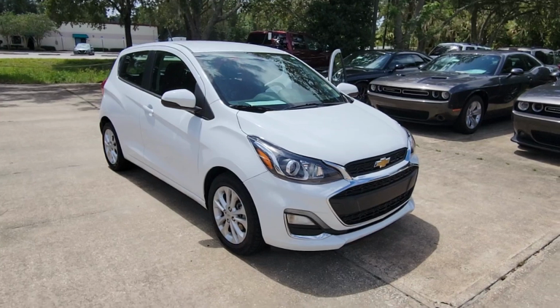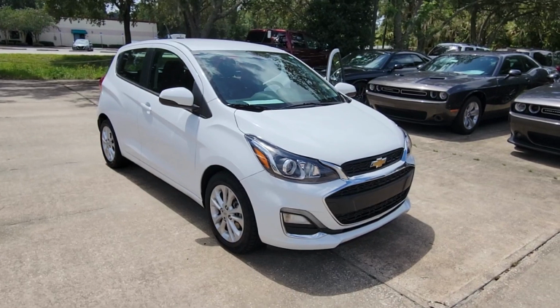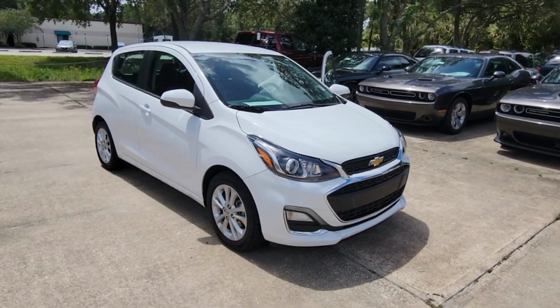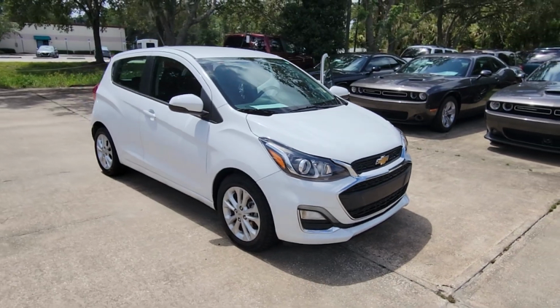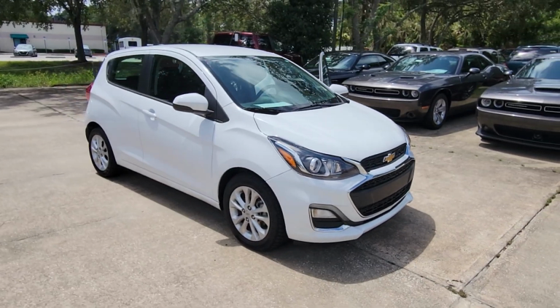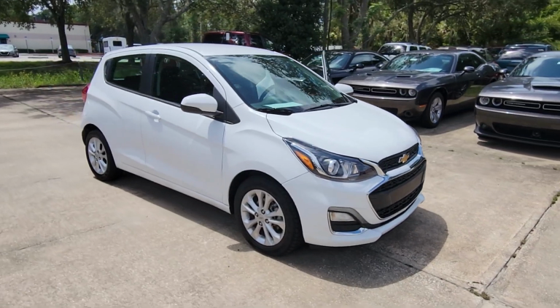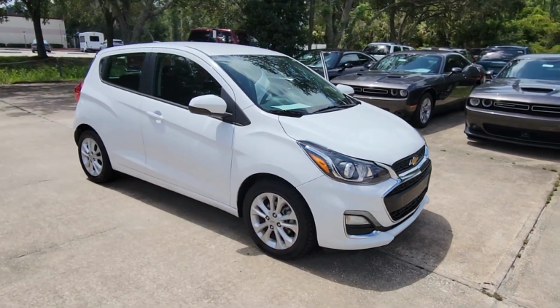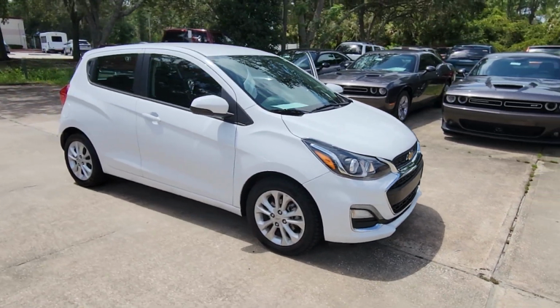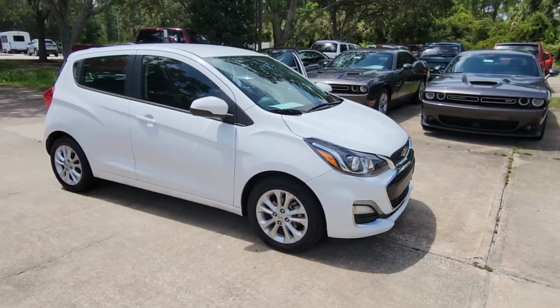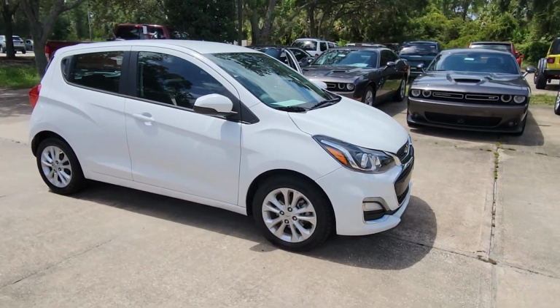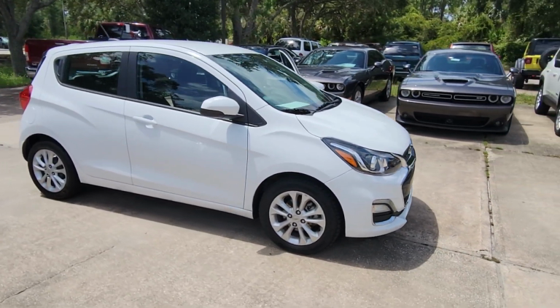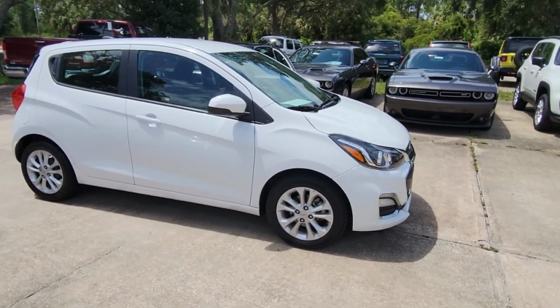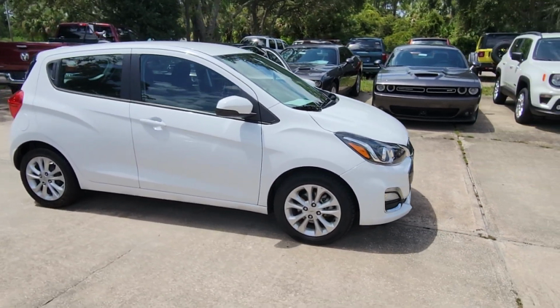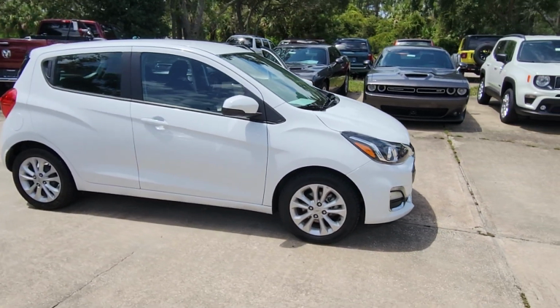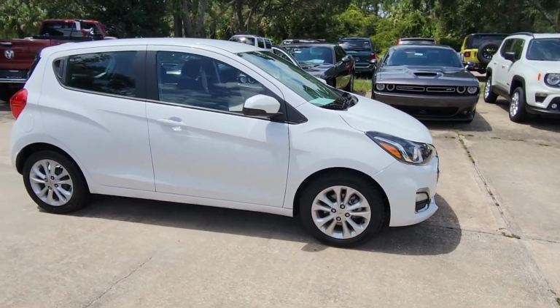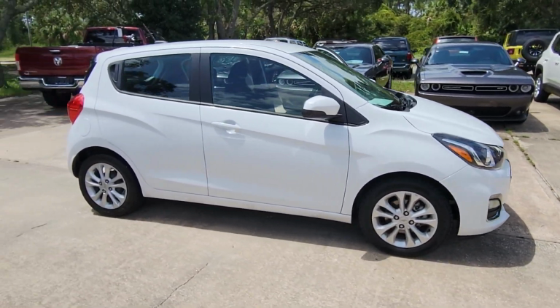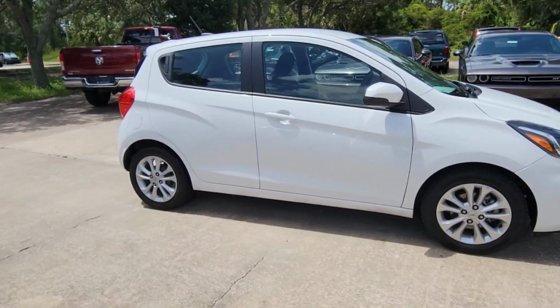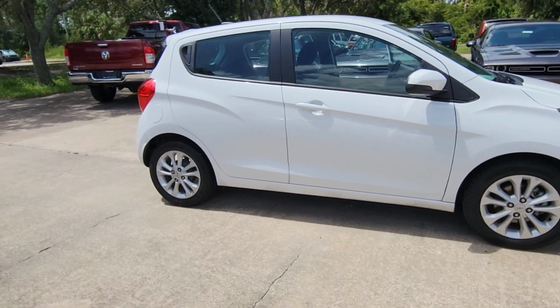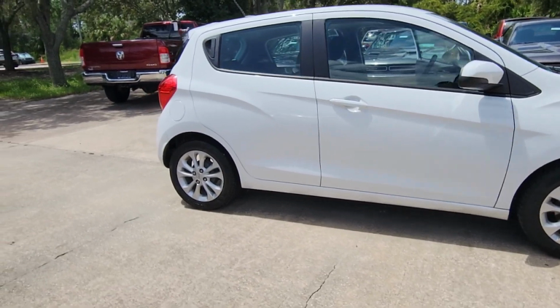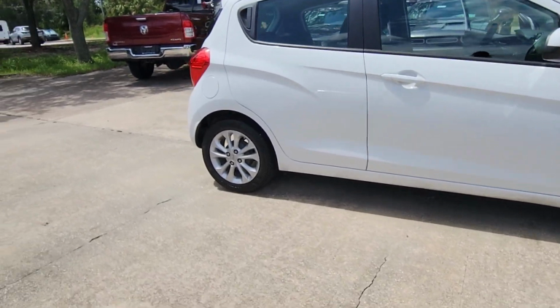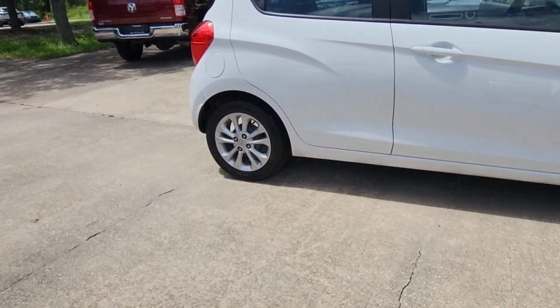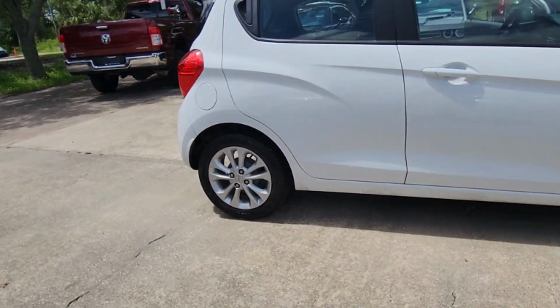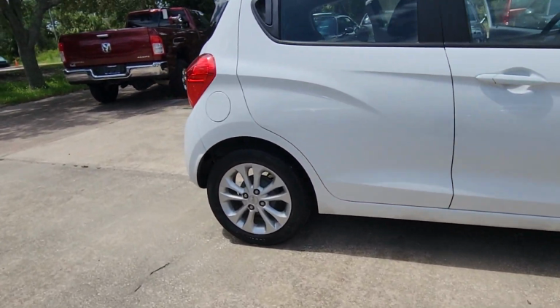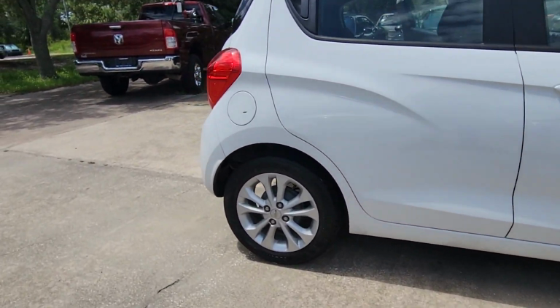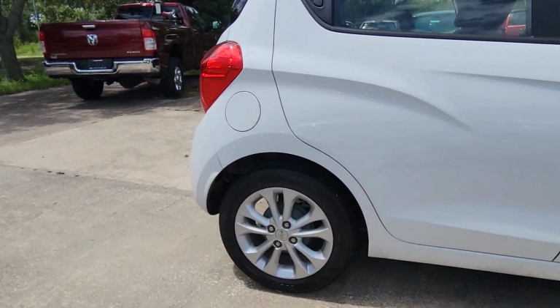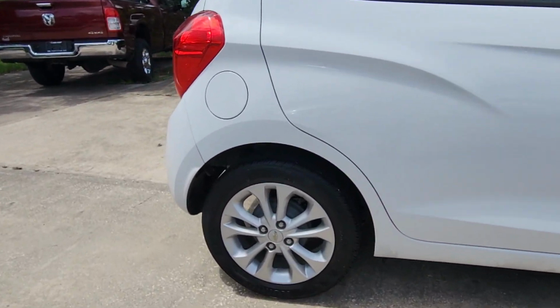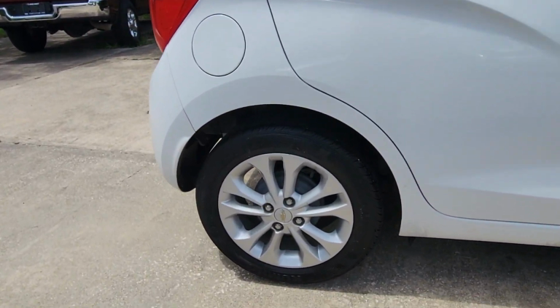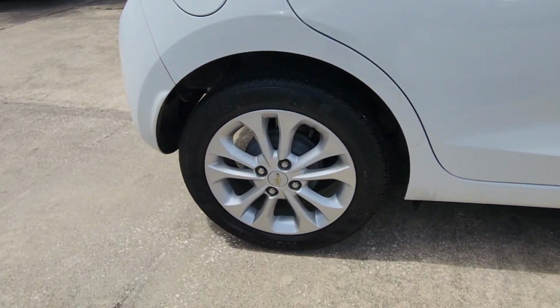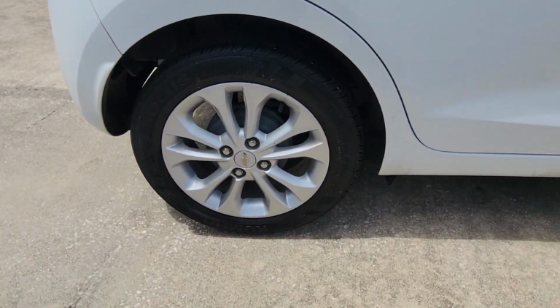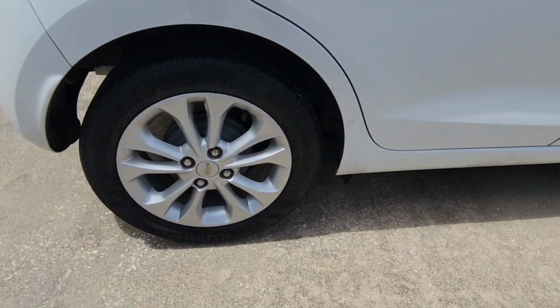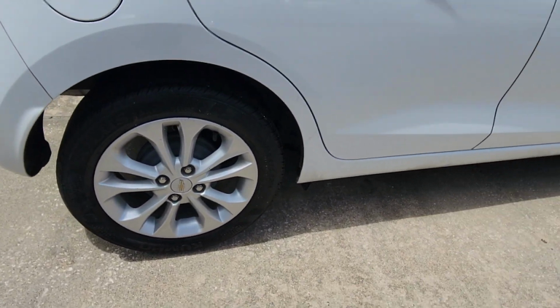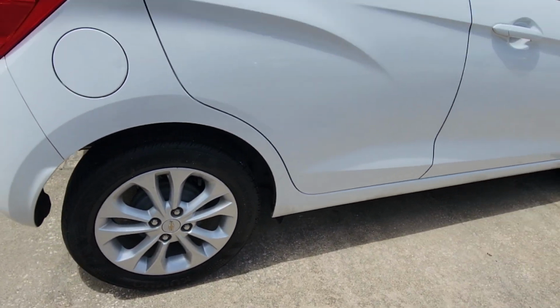Take a moment to check out the 2021 Chevrolet Spark. This vehicle is an outstanding buy with fewer than 60,000 miles on the odometer.